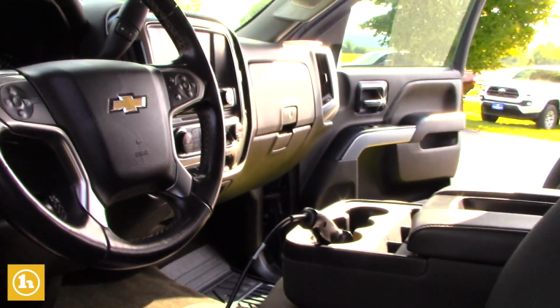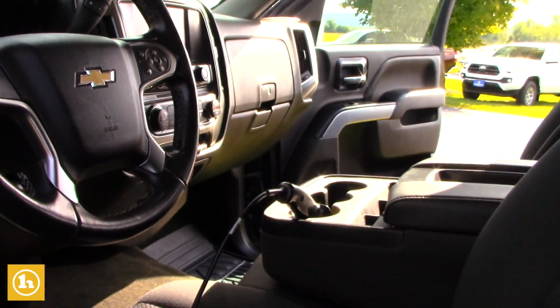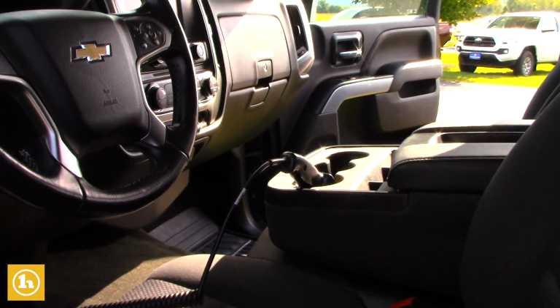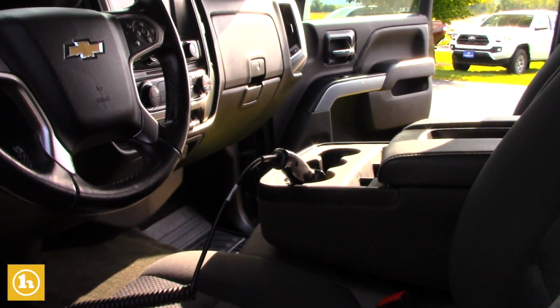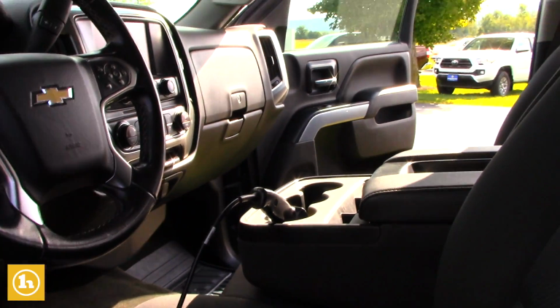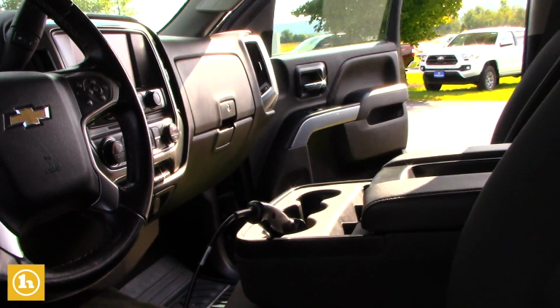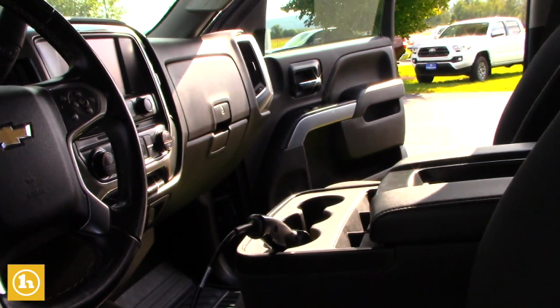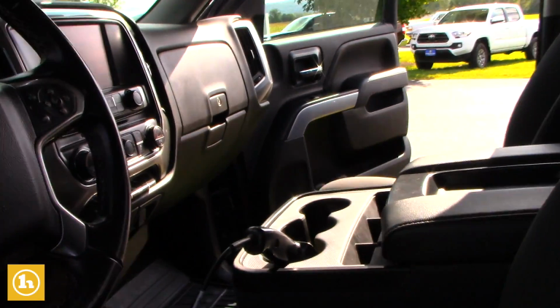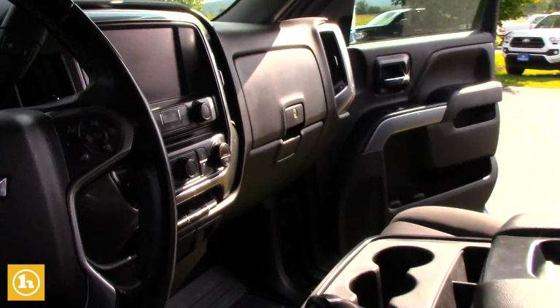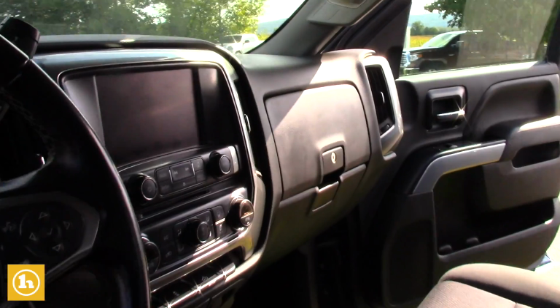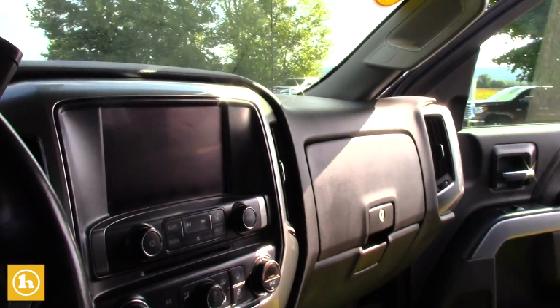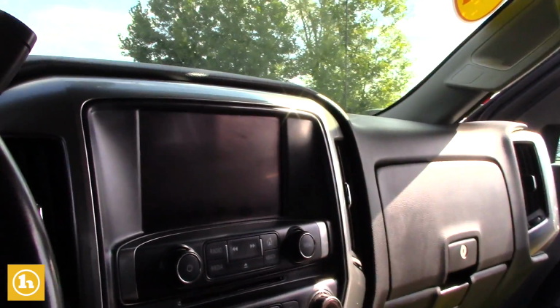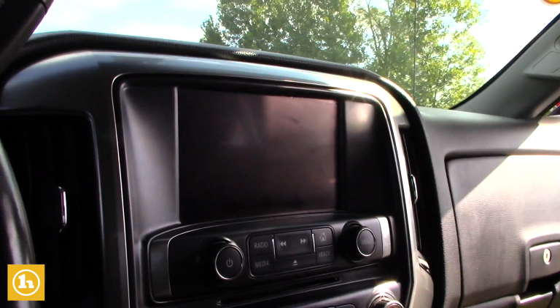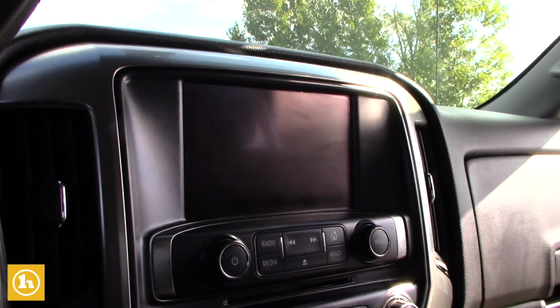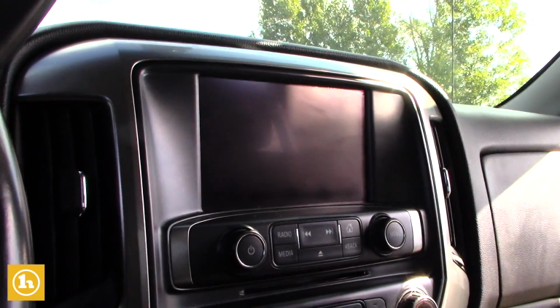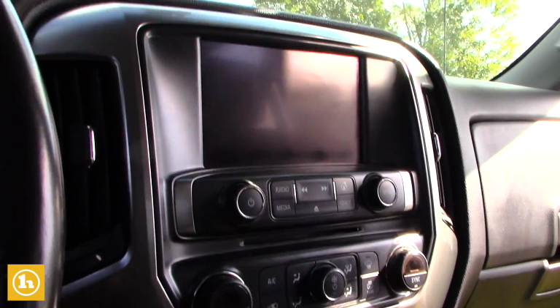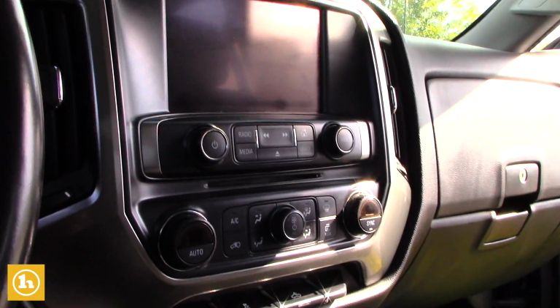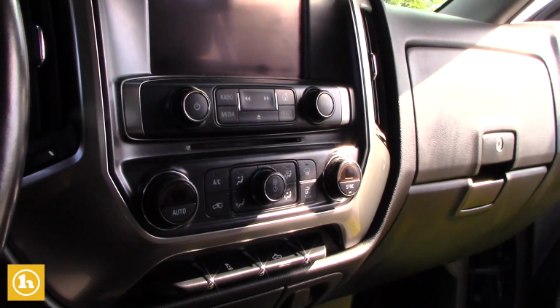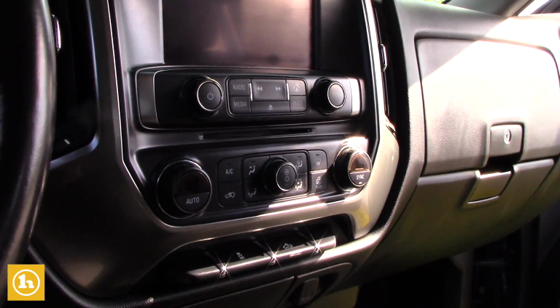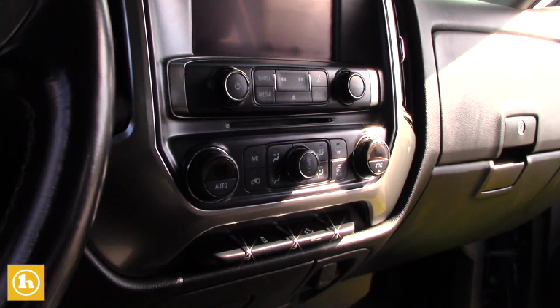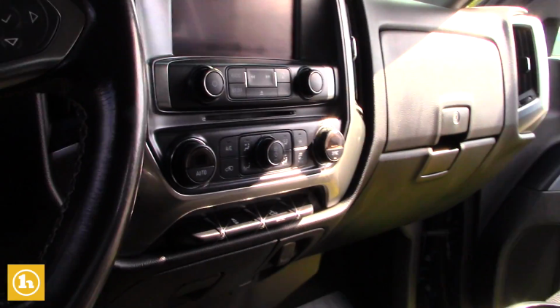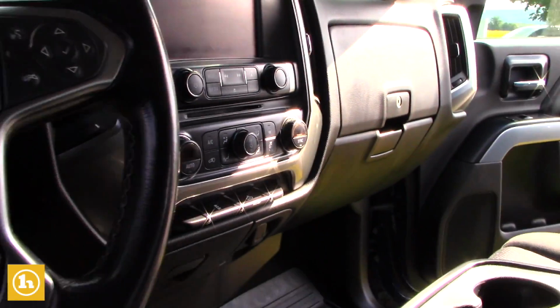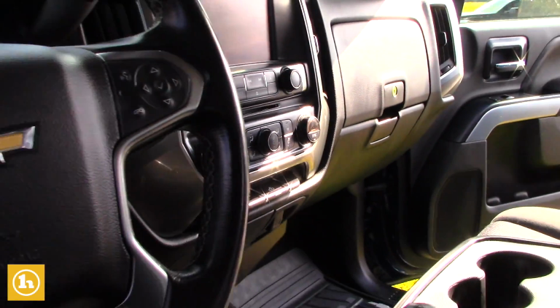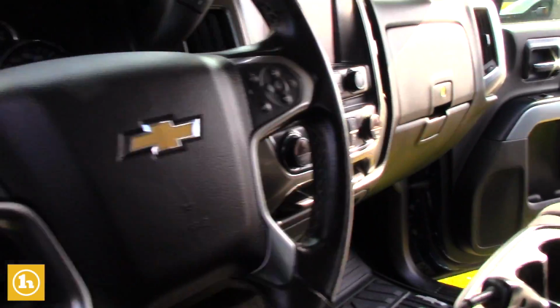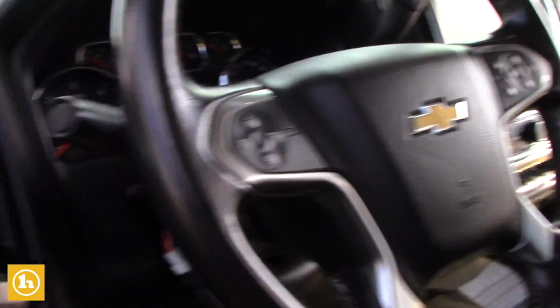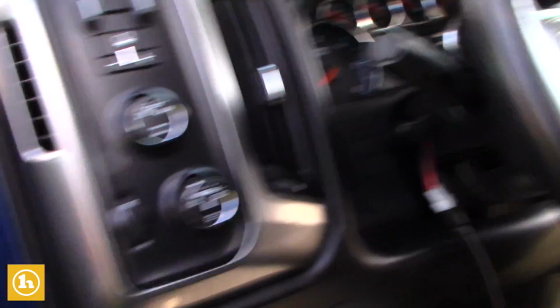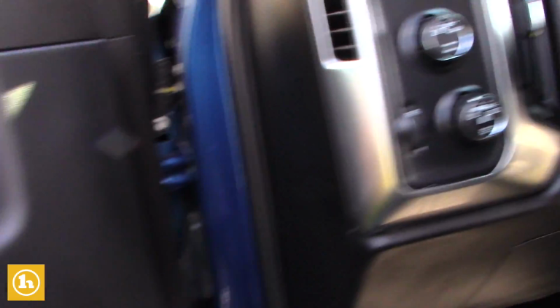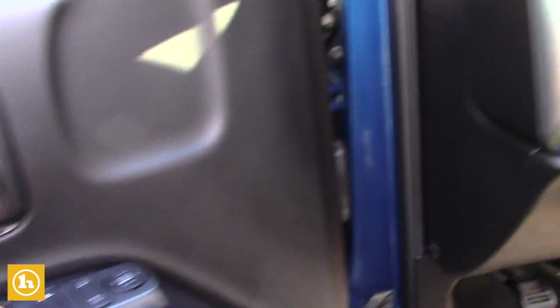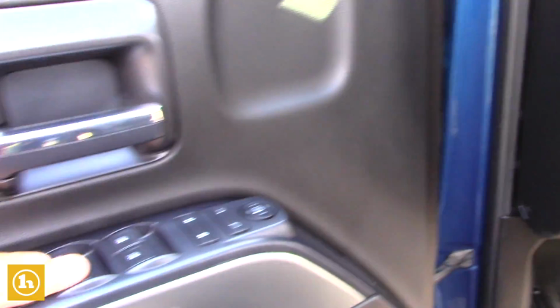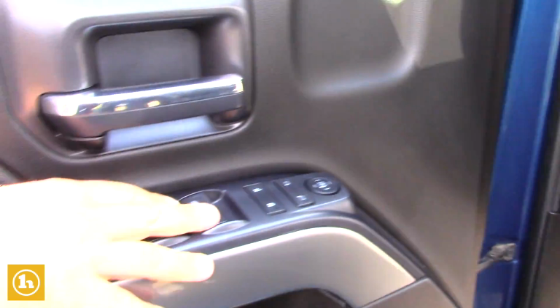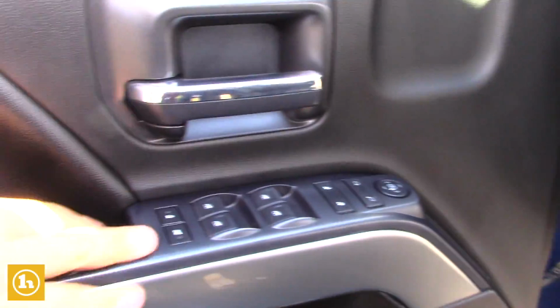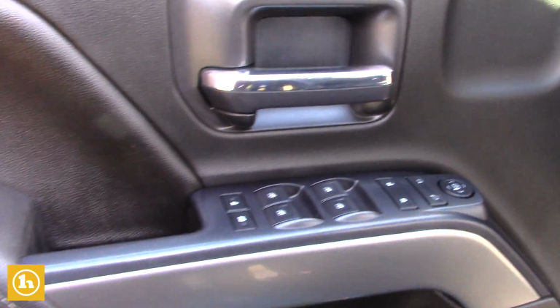You have an 8-inch touch screen radio there. You do have all your power windows, power locks, and power mirrors as well, all right there.